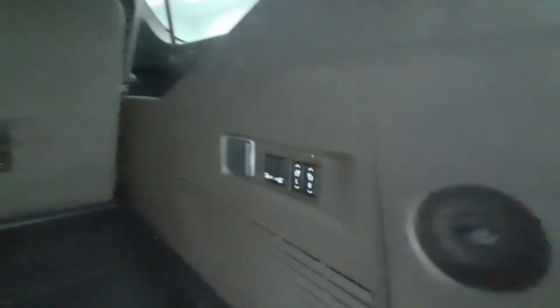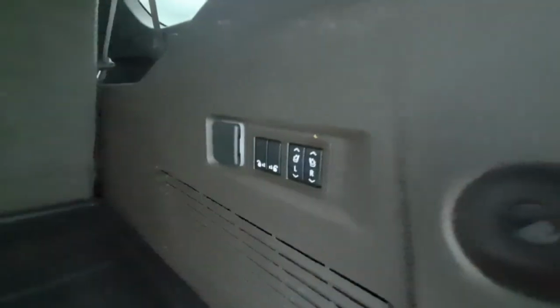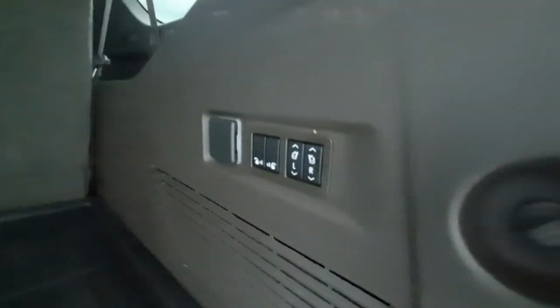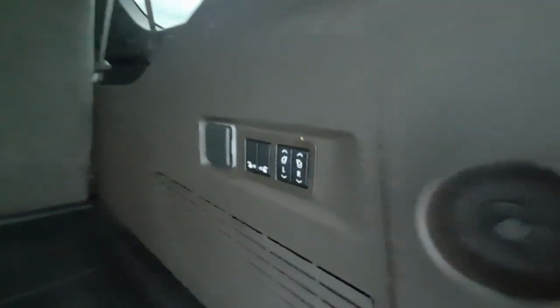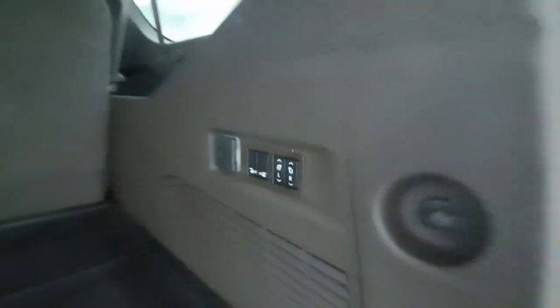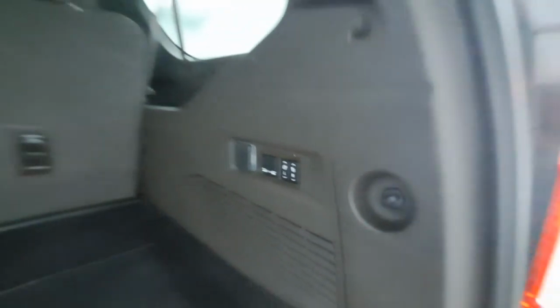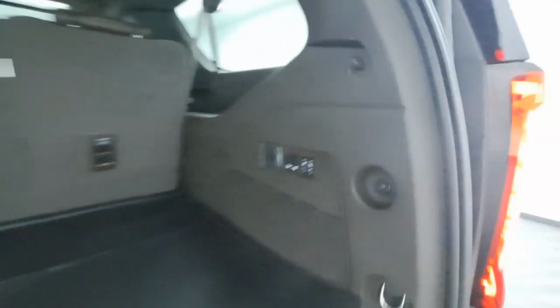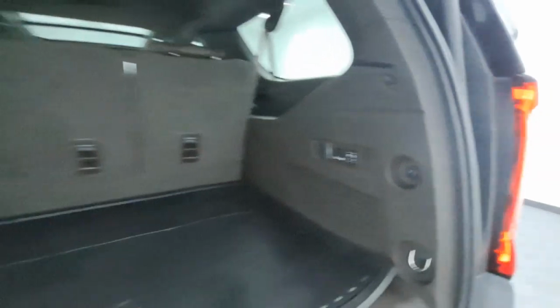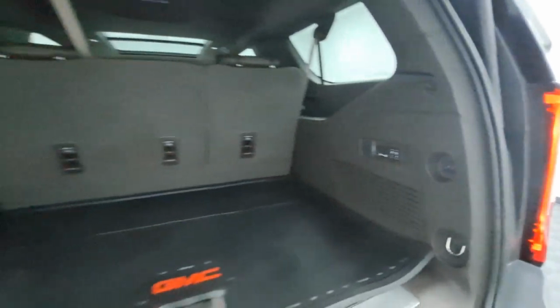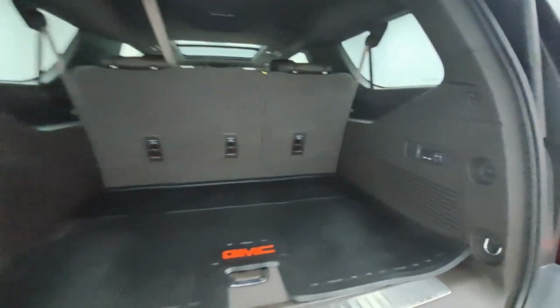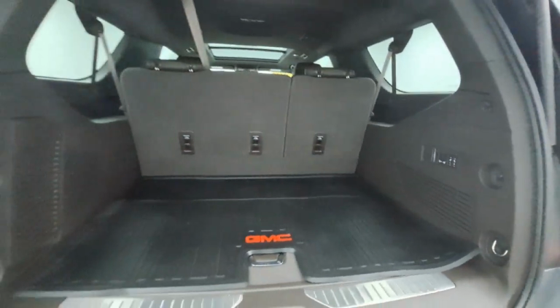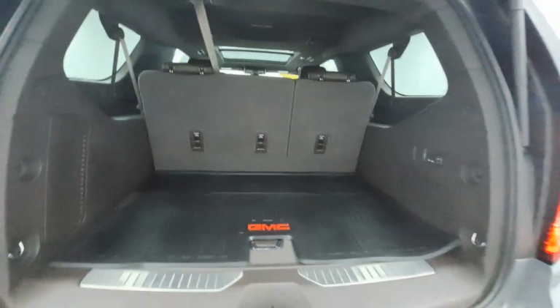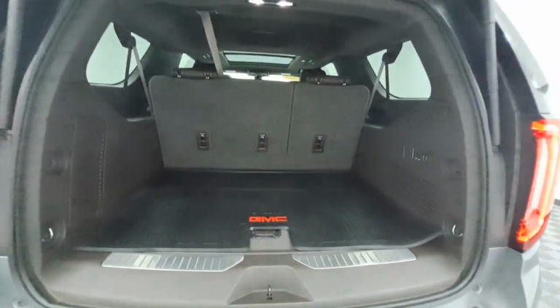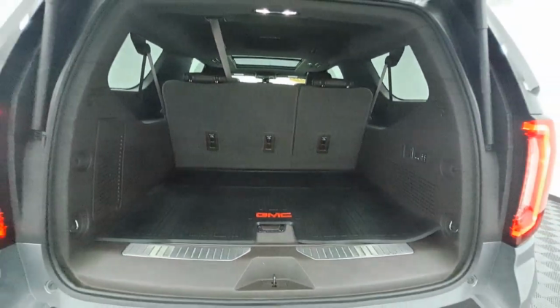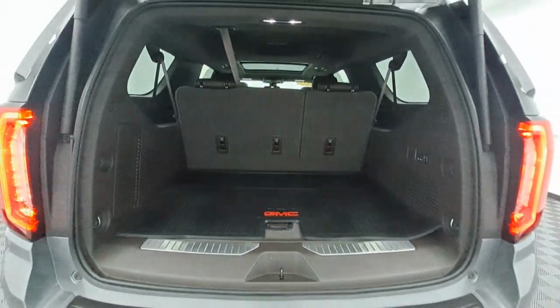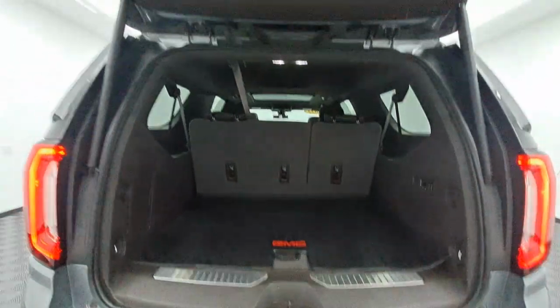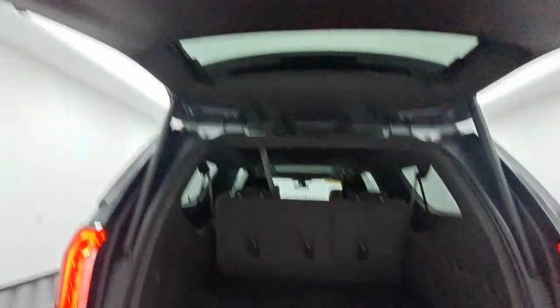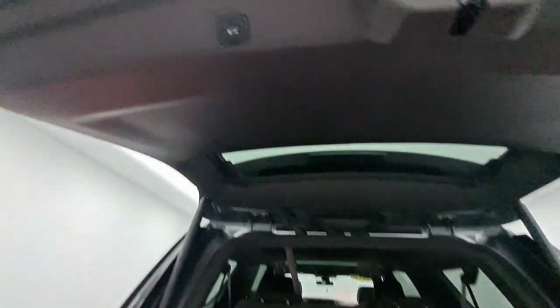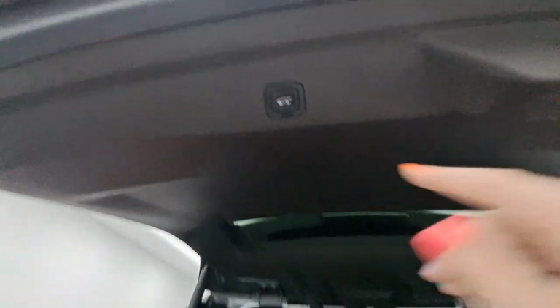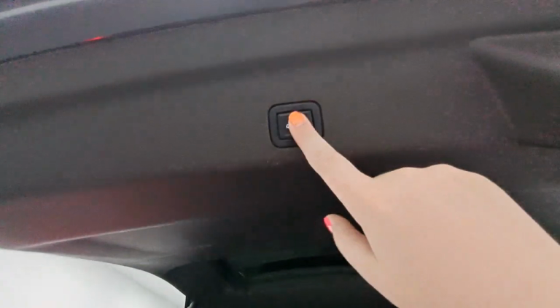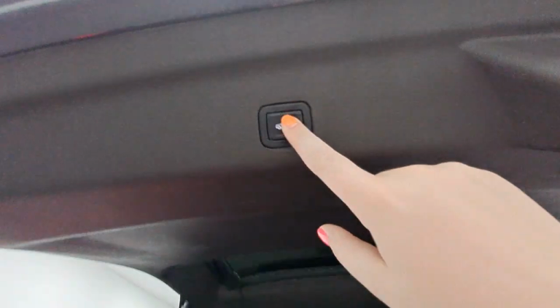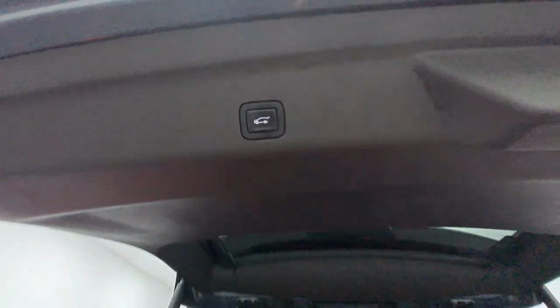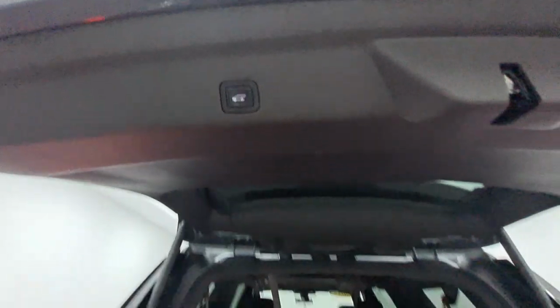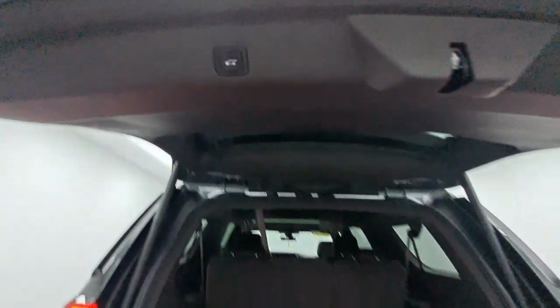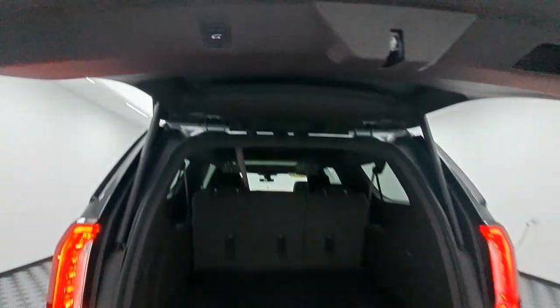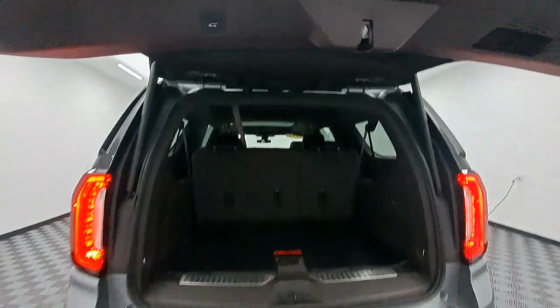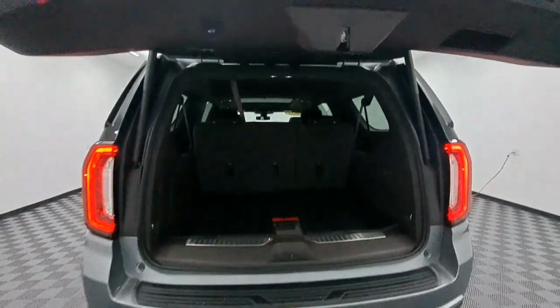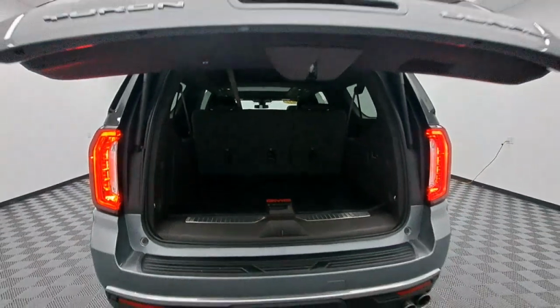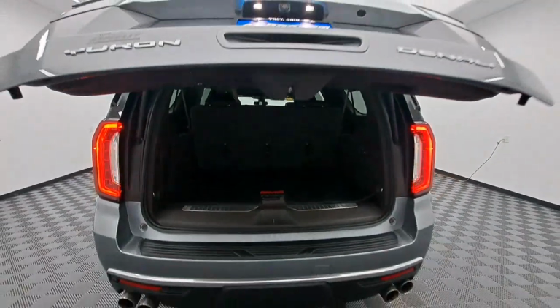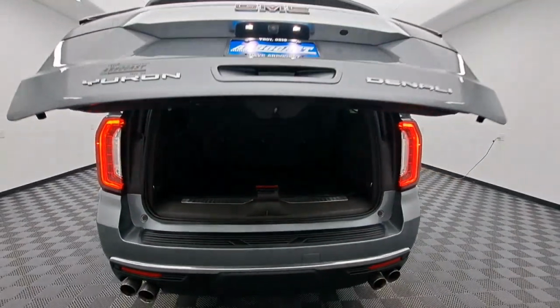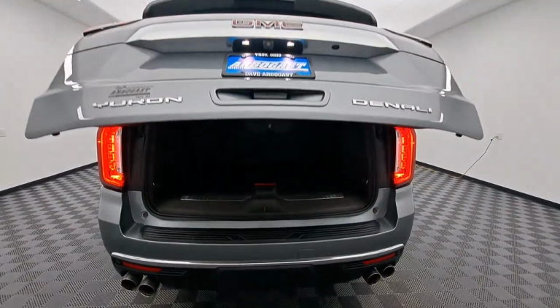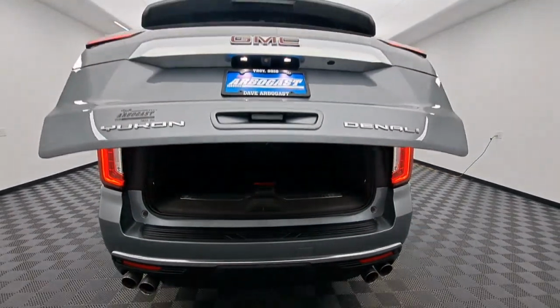Take charge of every adventure in this superlative Yukon XL. Come in for a fun and easy test drive. Our team will make it the best part of your day.